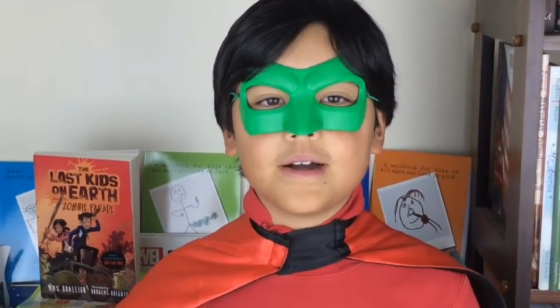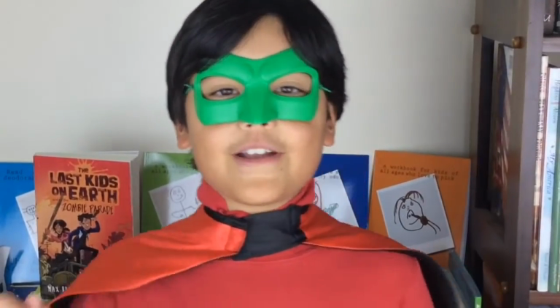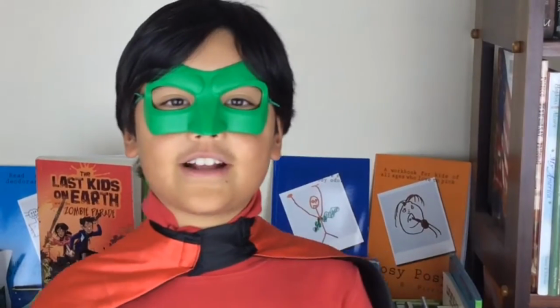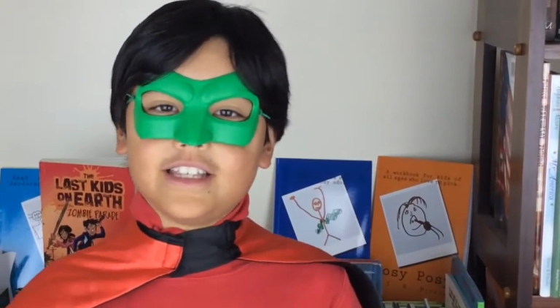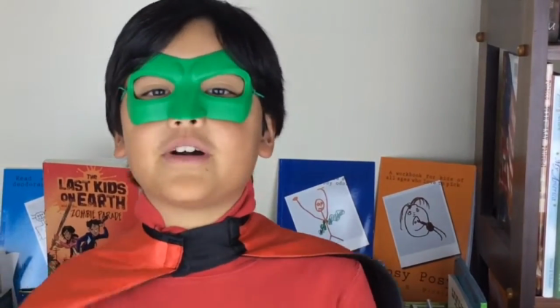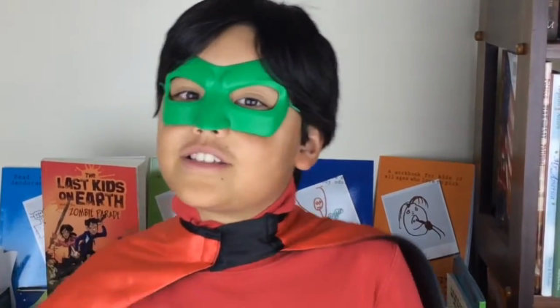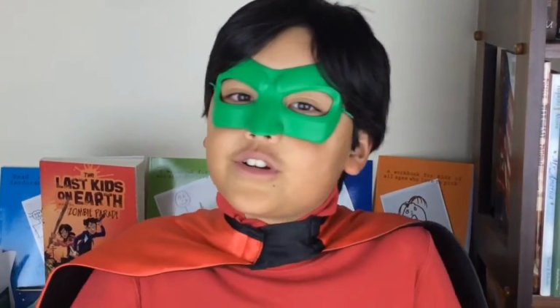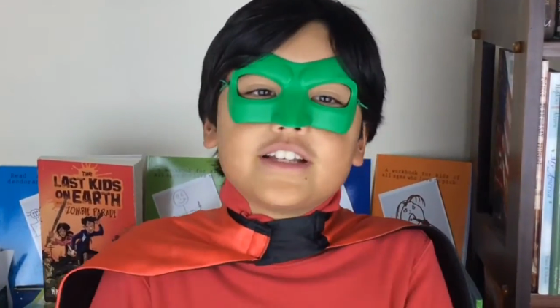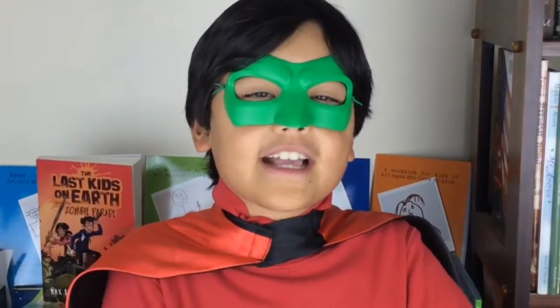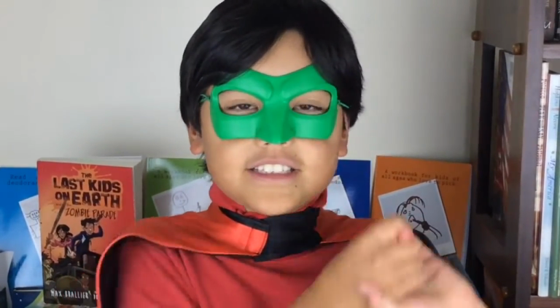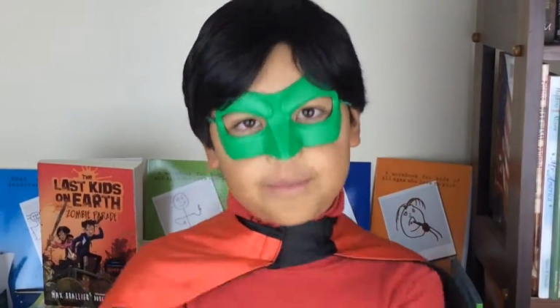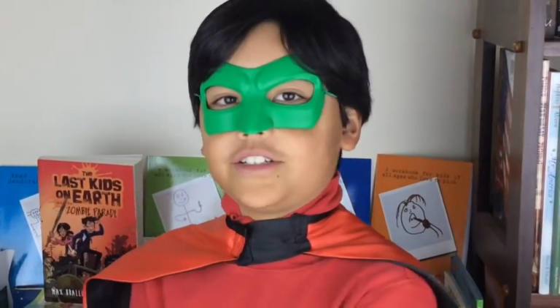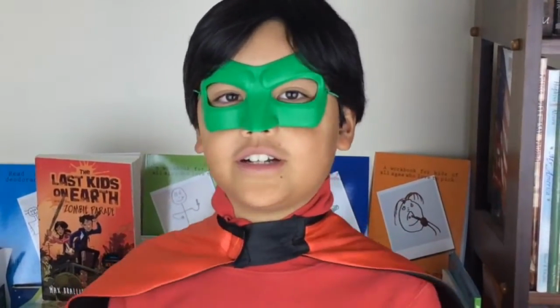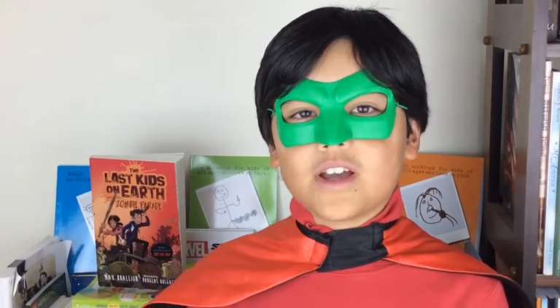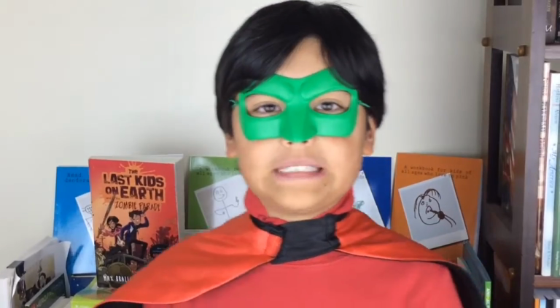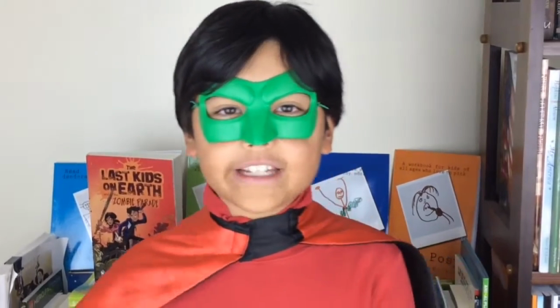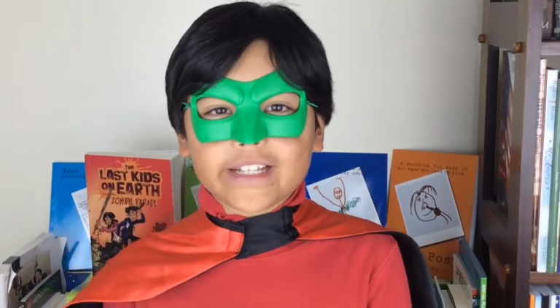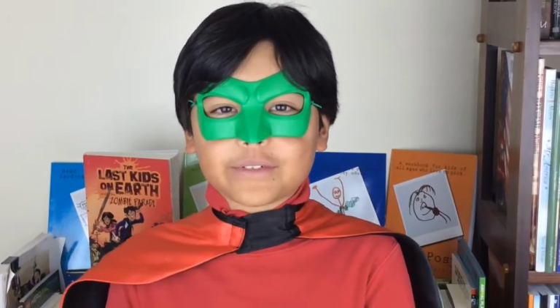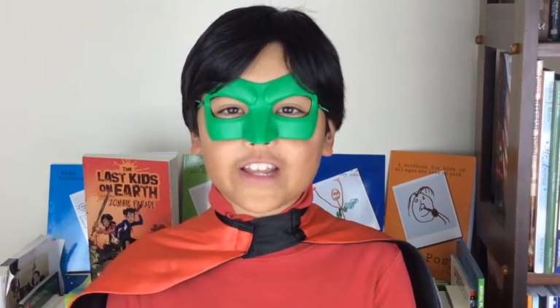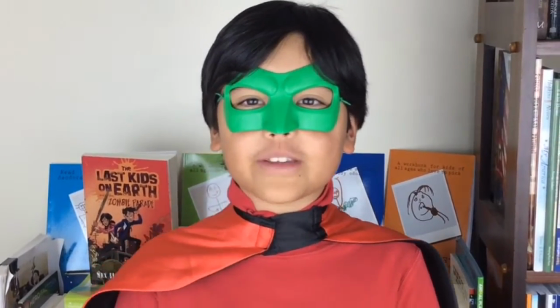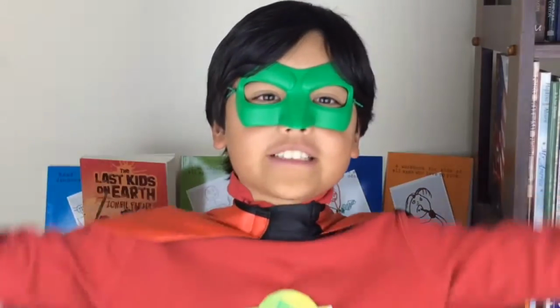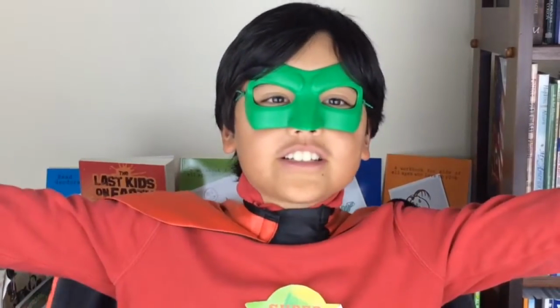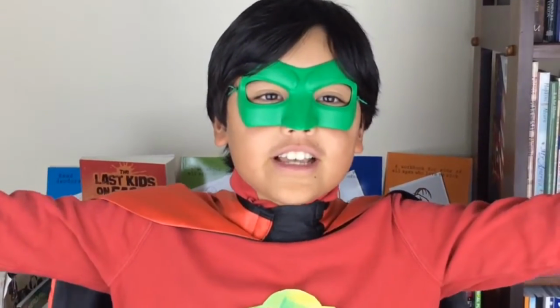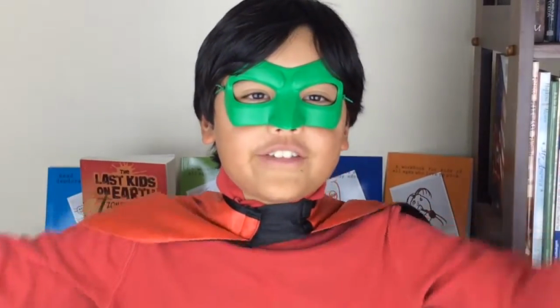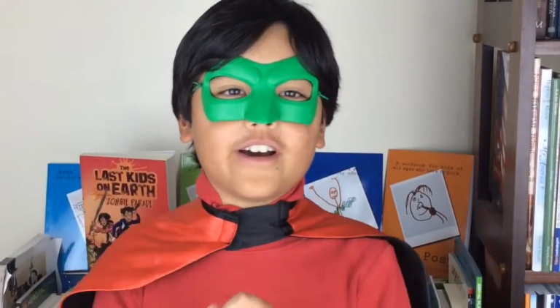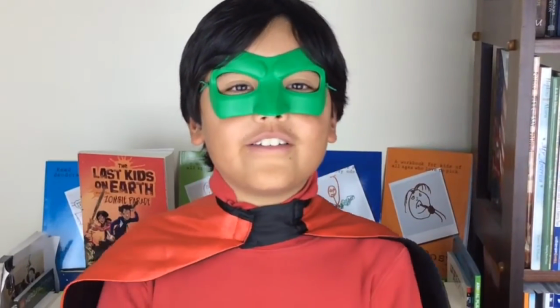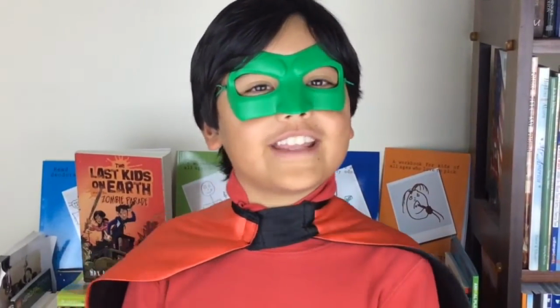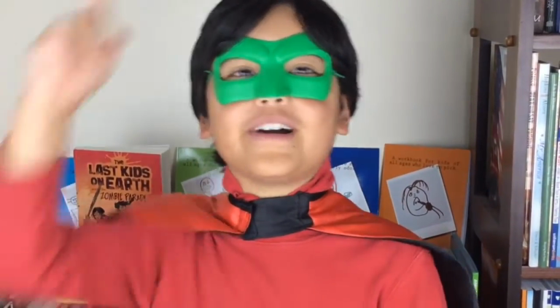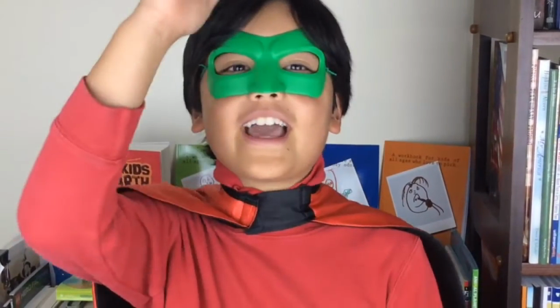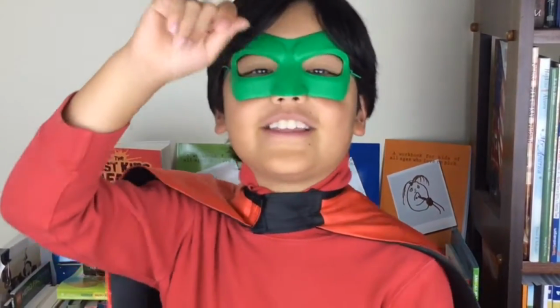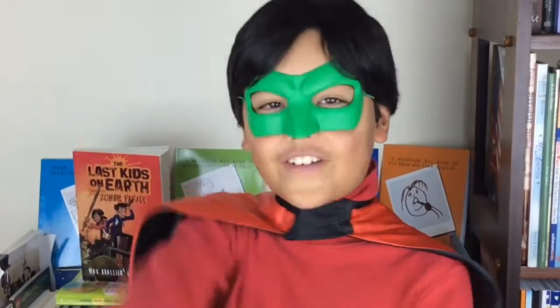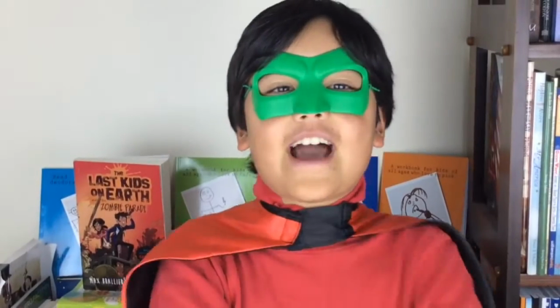My favorite character in this book is, of course, Jack the Zombie Hunter. Will Jack and his friends ever defeat all the monsters? If you don't know, read the book and you'll find out.